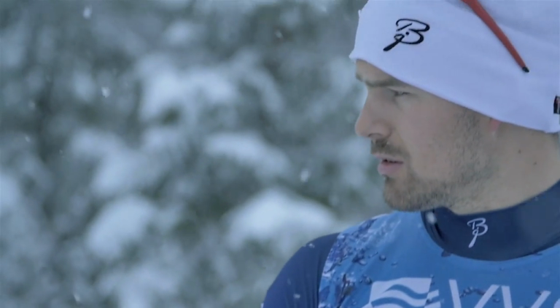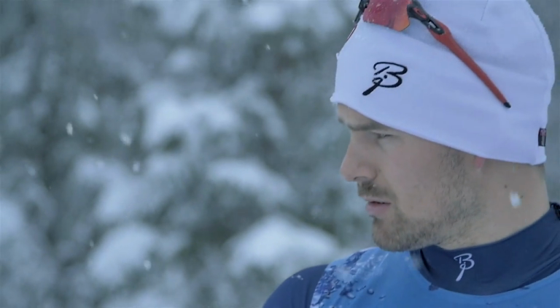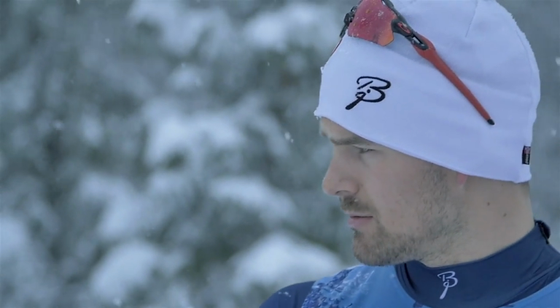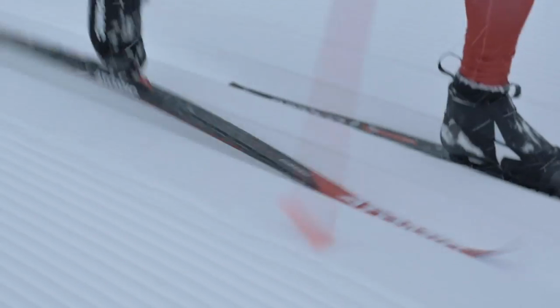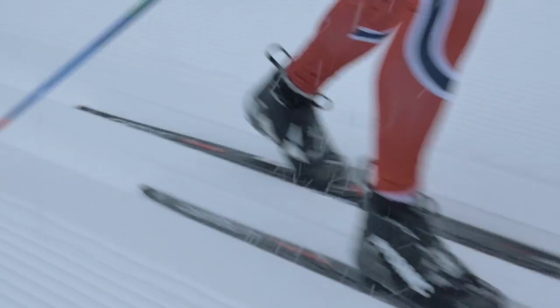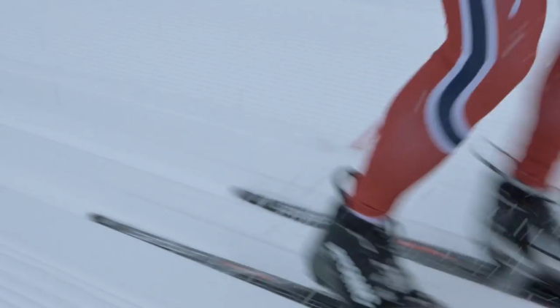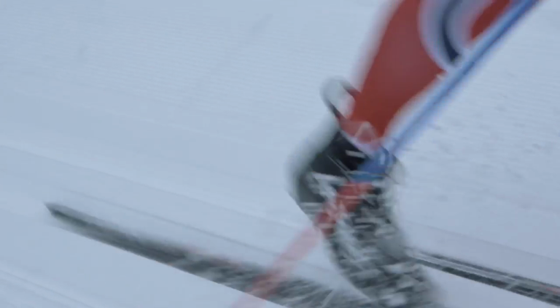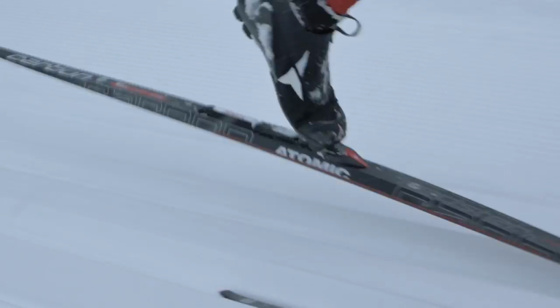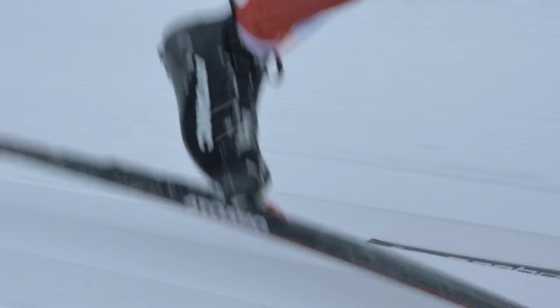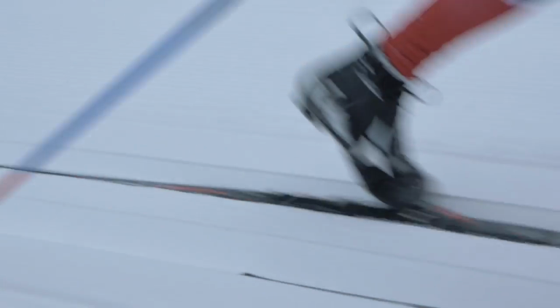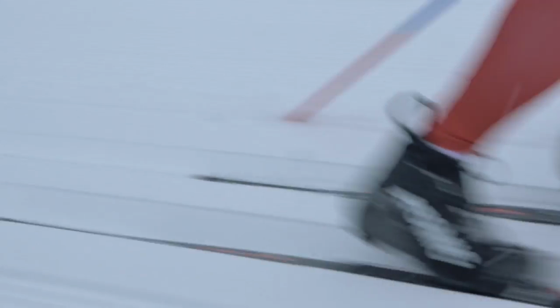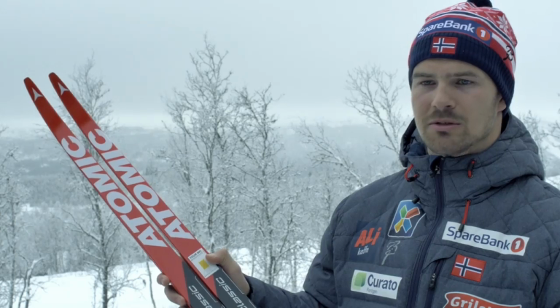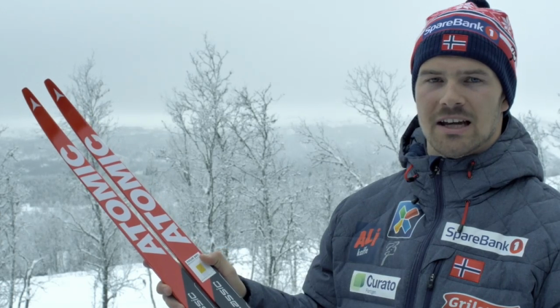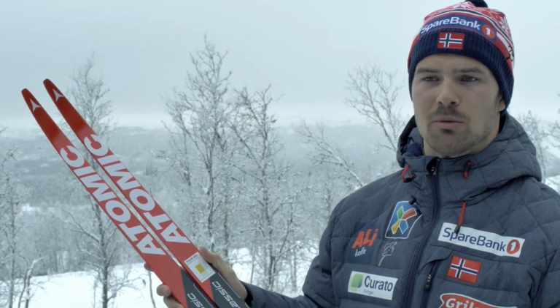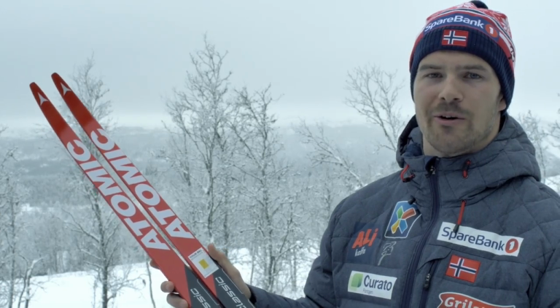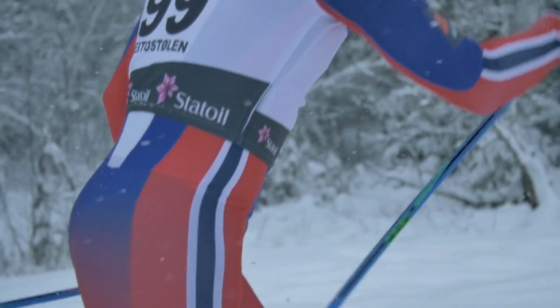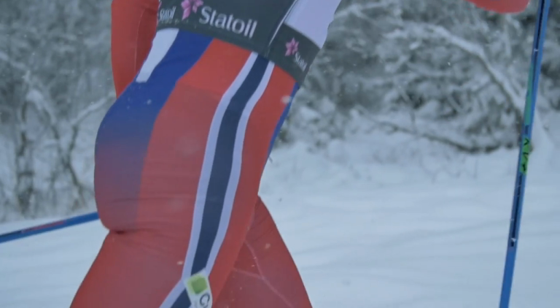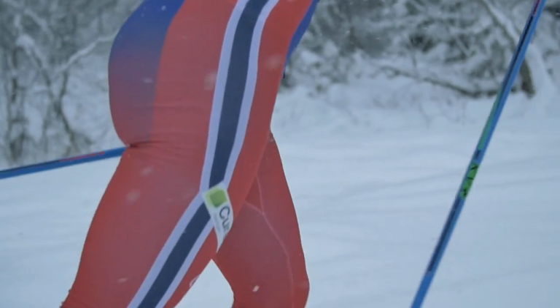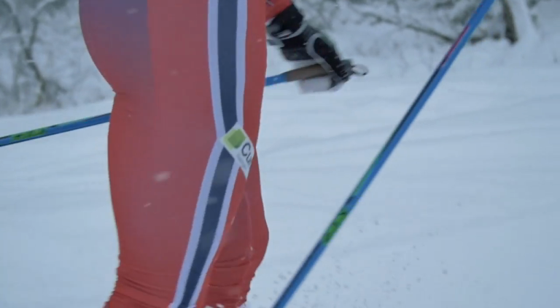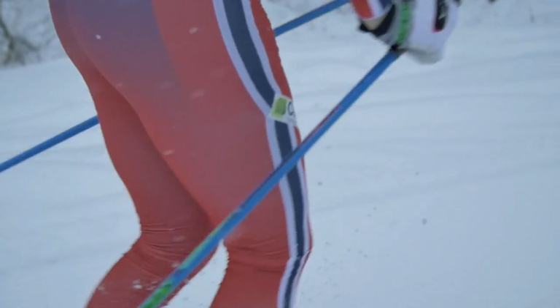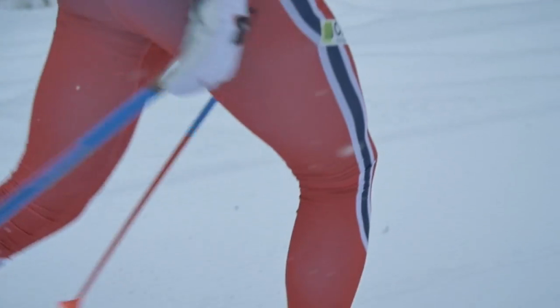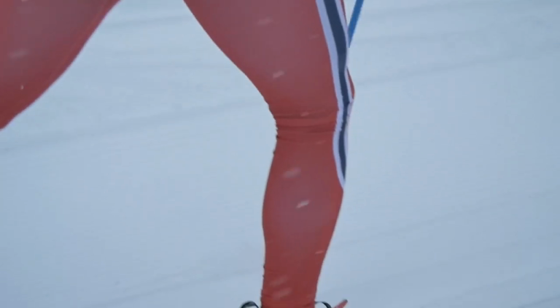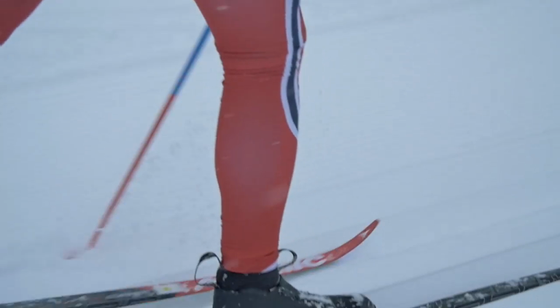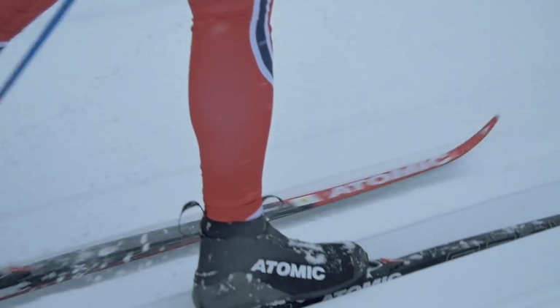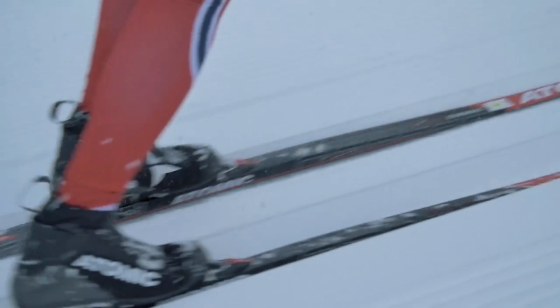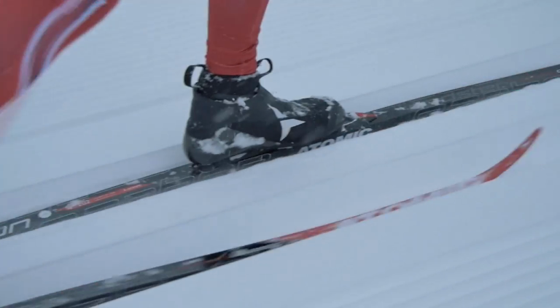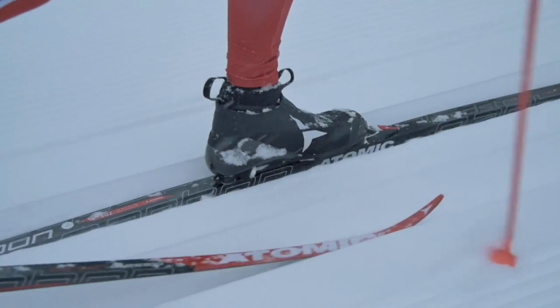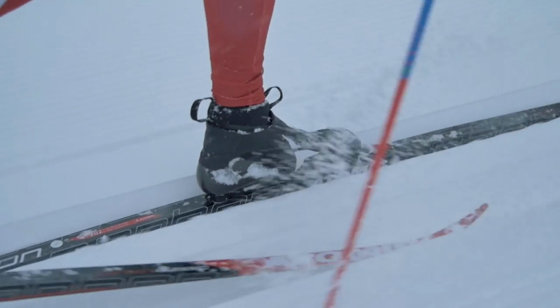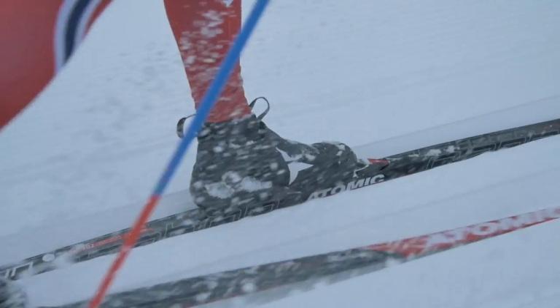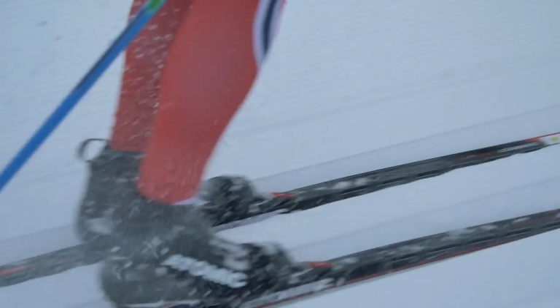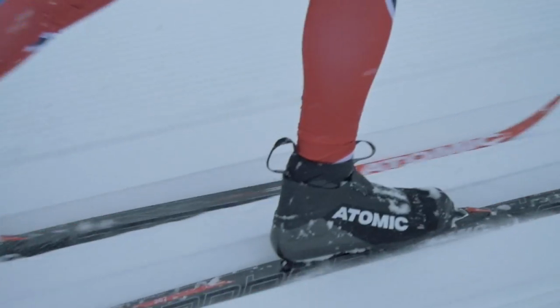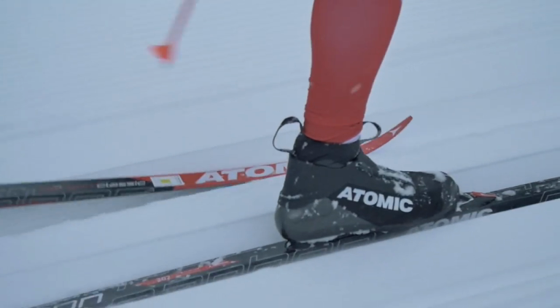This ski is super light and dynamic thanks to the unique Monaco carbon chassis and the Nomex core. The carbon chassis allows us to build a very low profile ski so that all my power flows directly down into the kick.